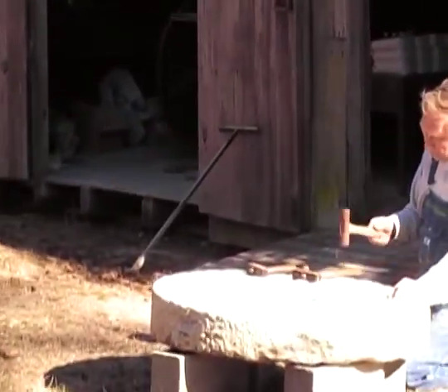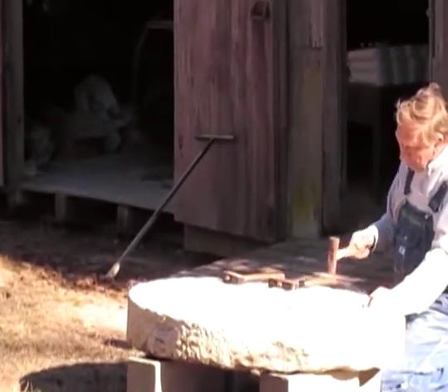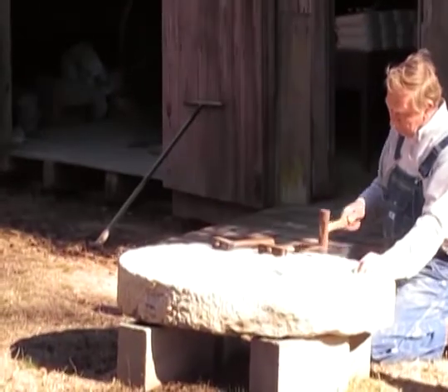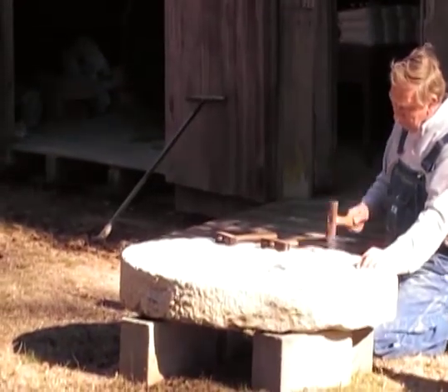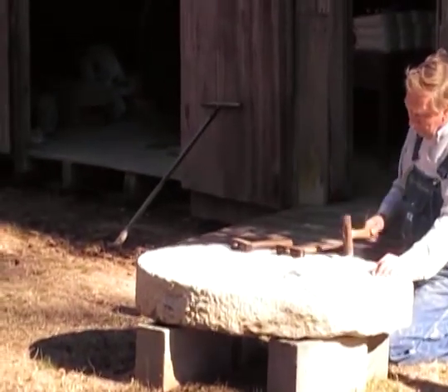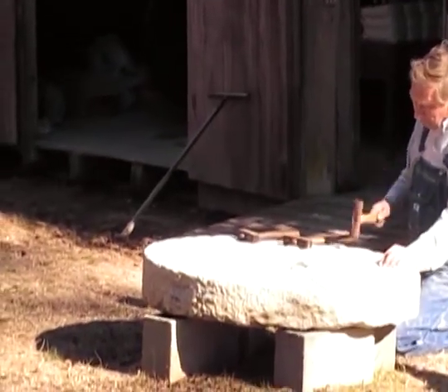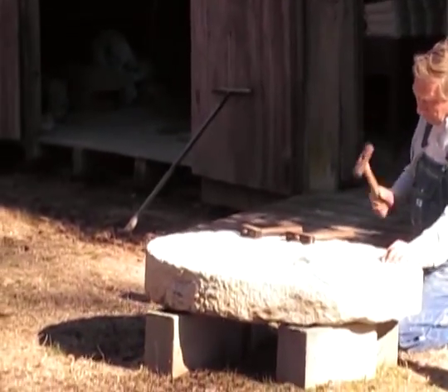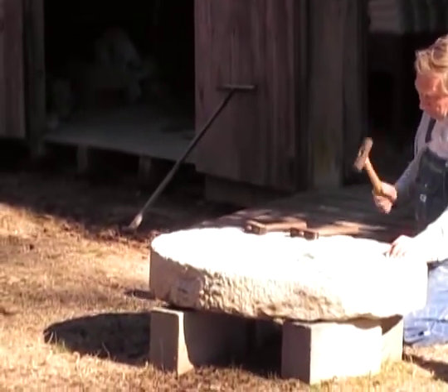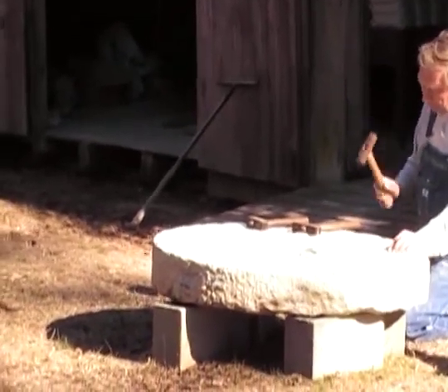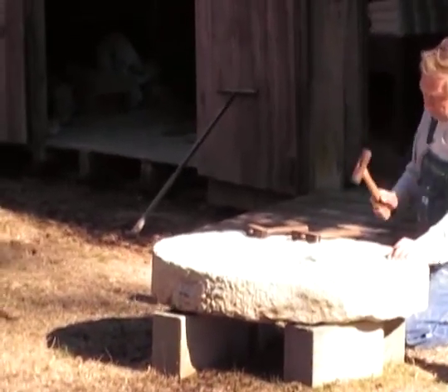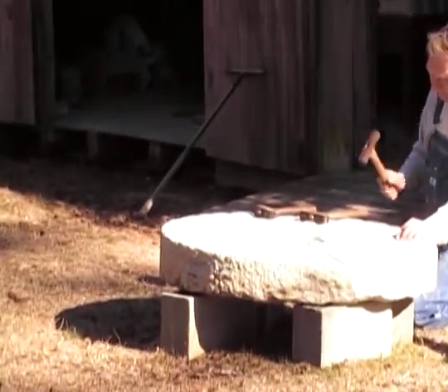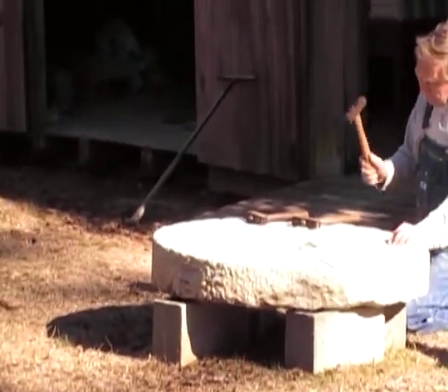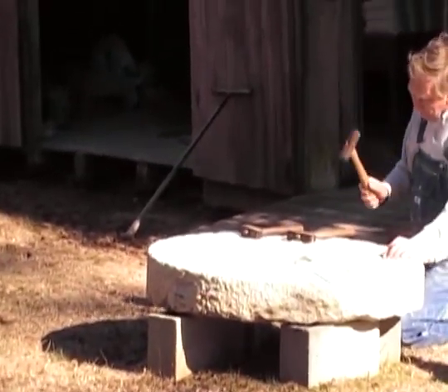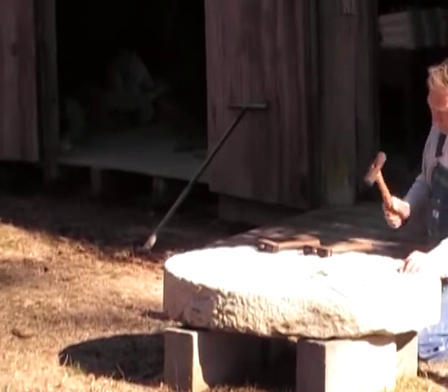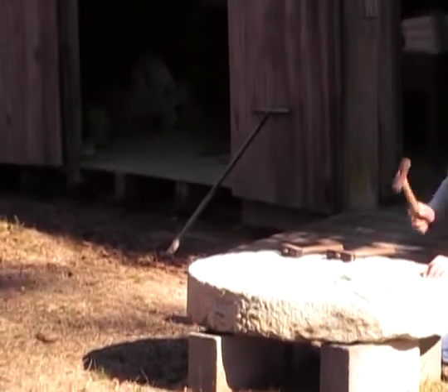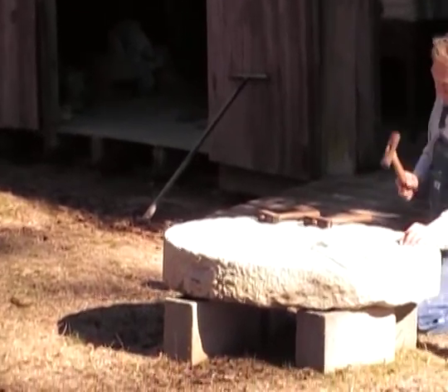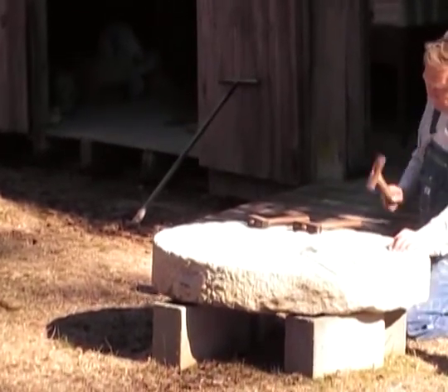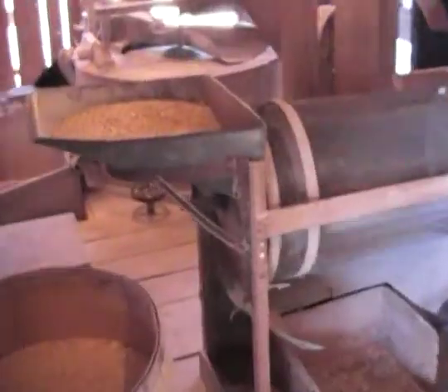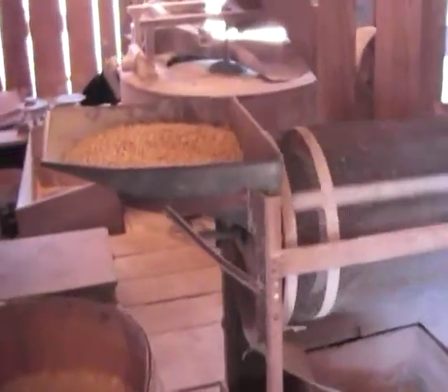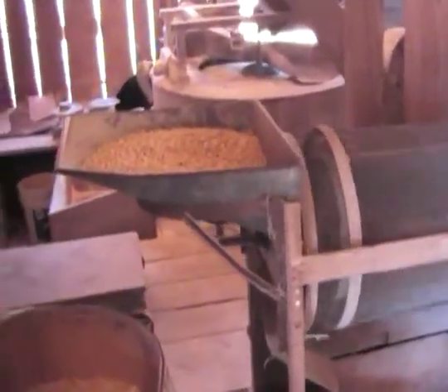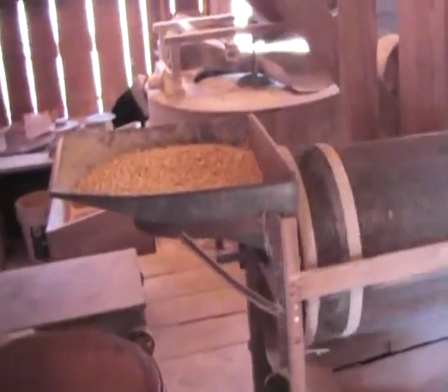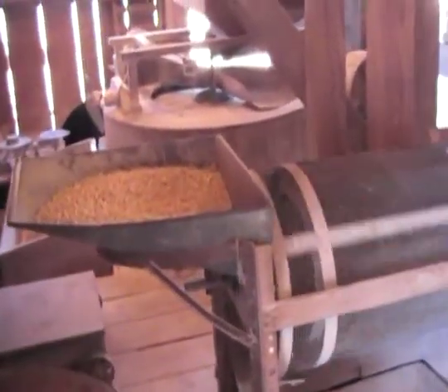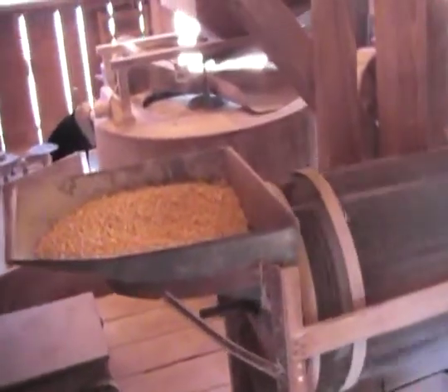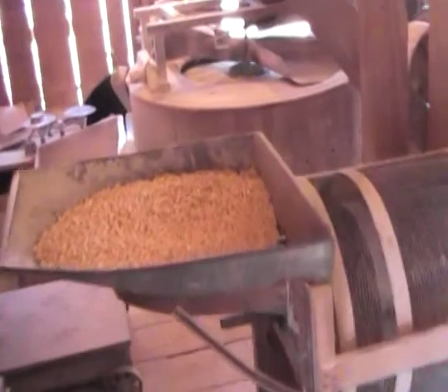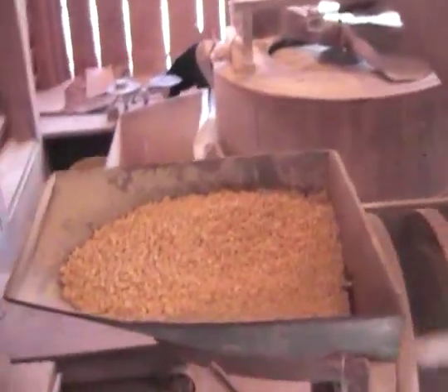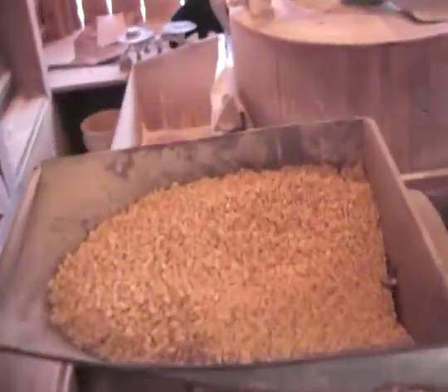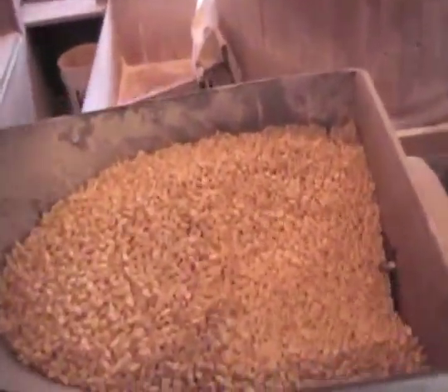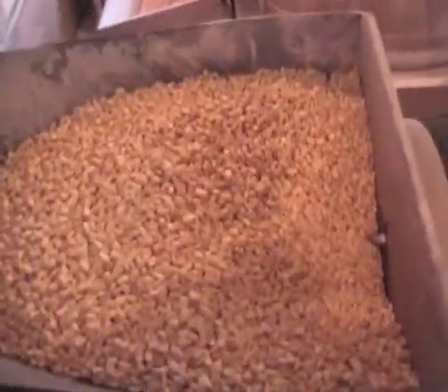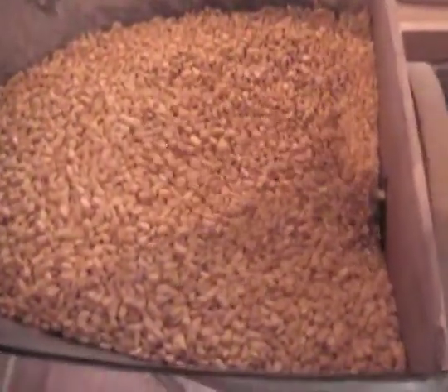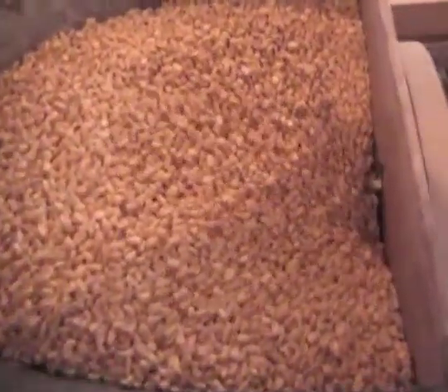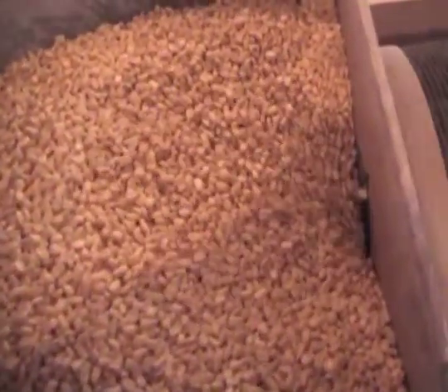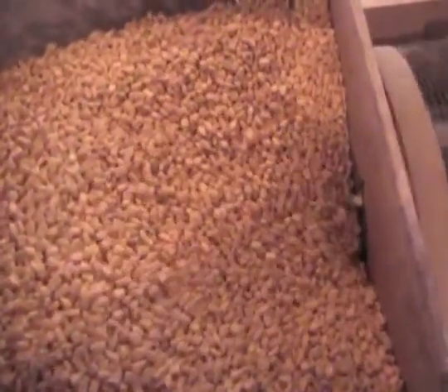Here we are in front of the Grist Mill and I'm demonstrating how we sharpen the millstones. This is the bottom stone — you'll notice it's very thin. And here is the revolving screen or corn cleaner that my granddad made about 1930.